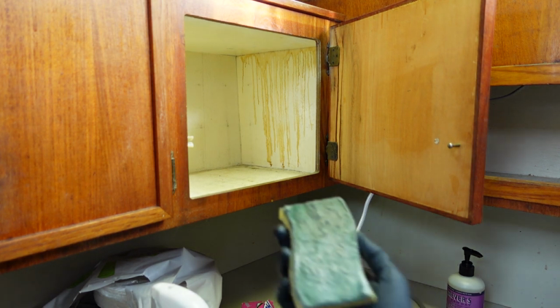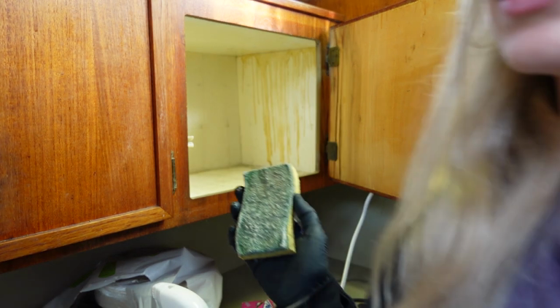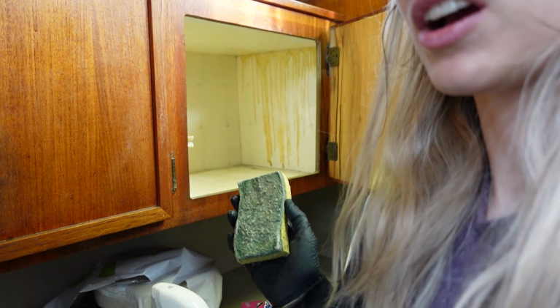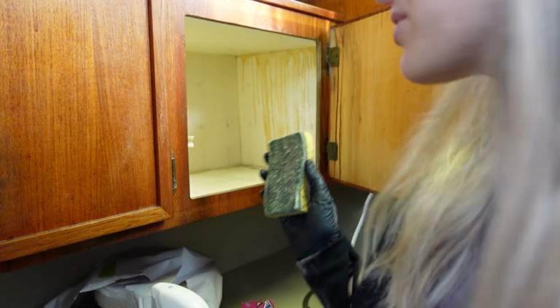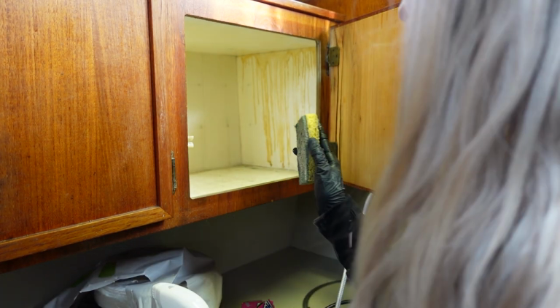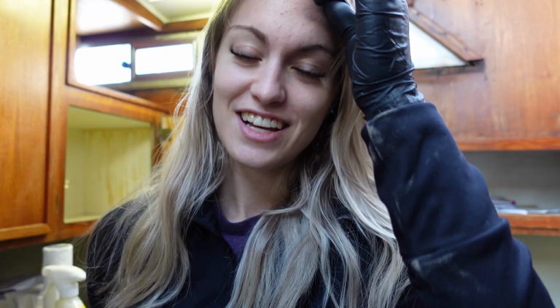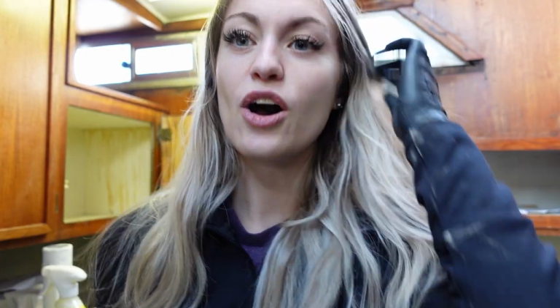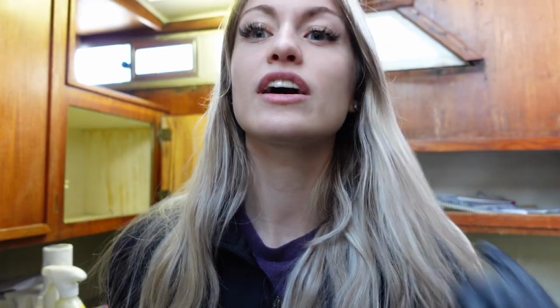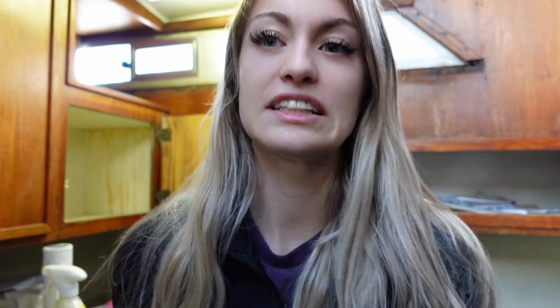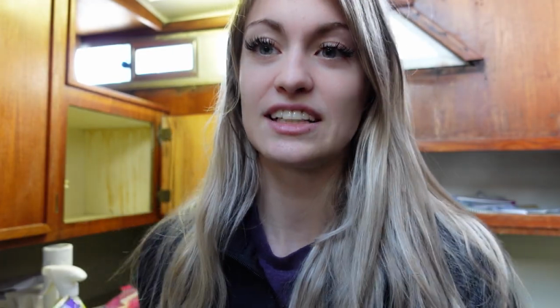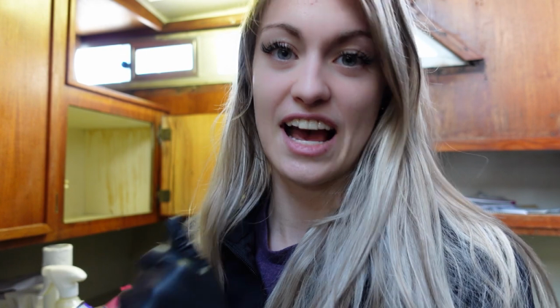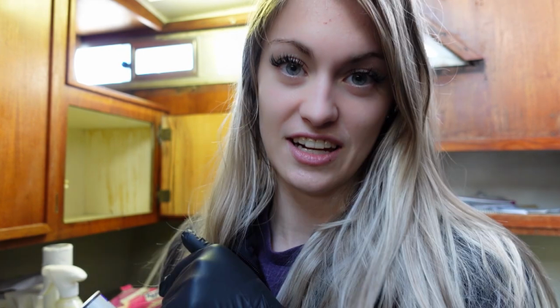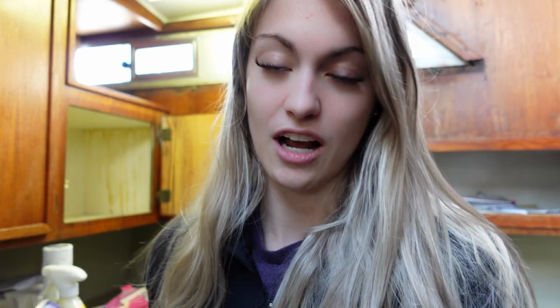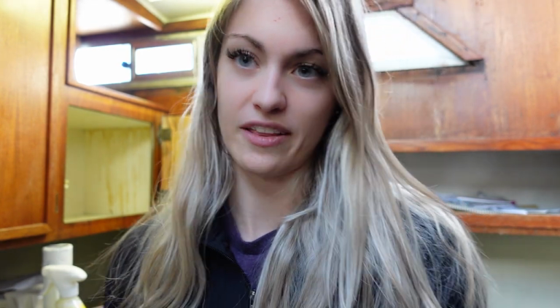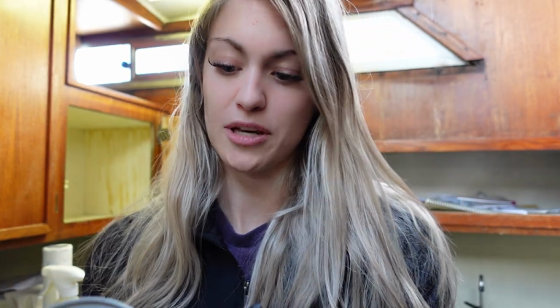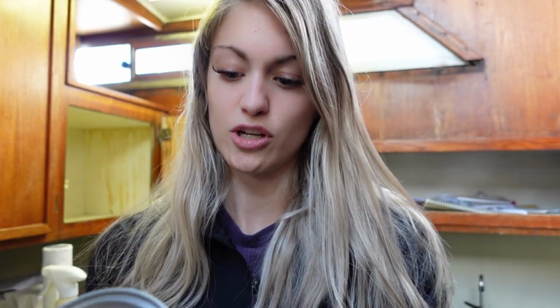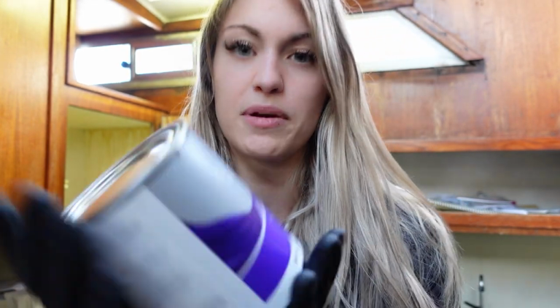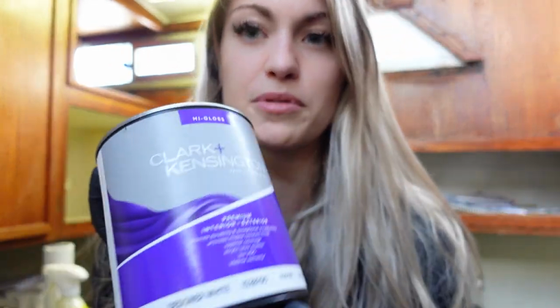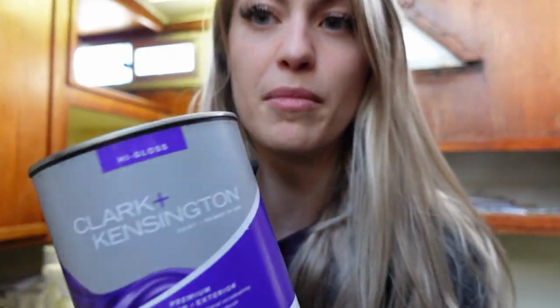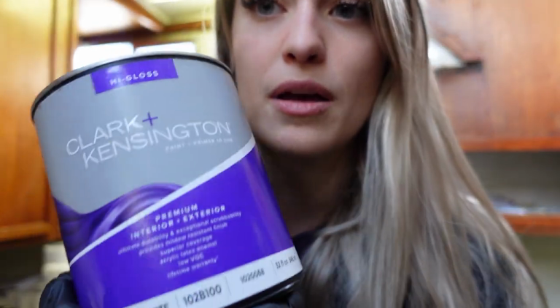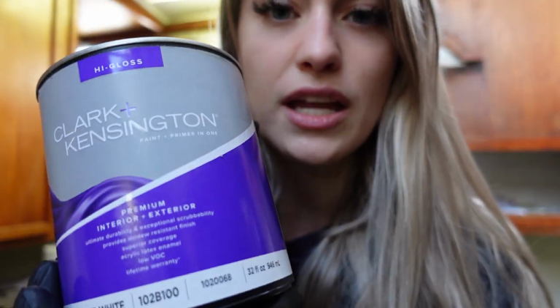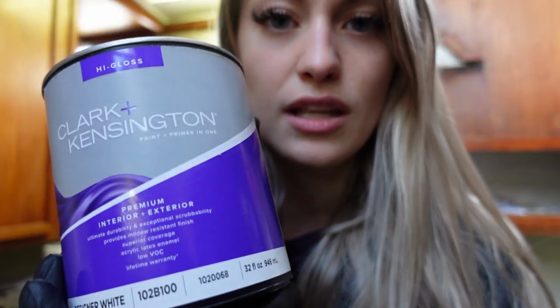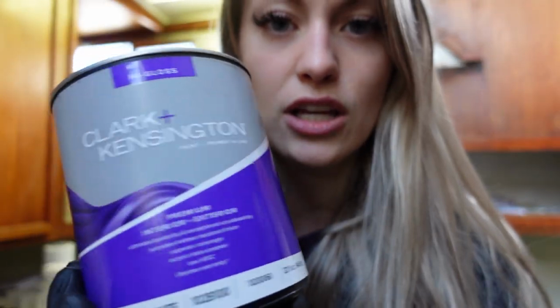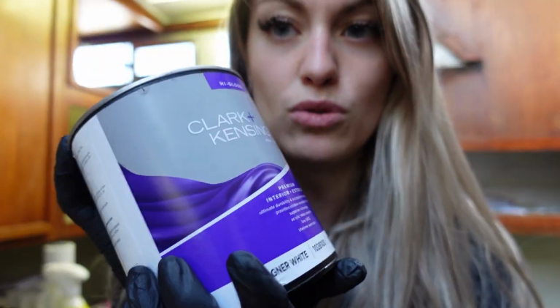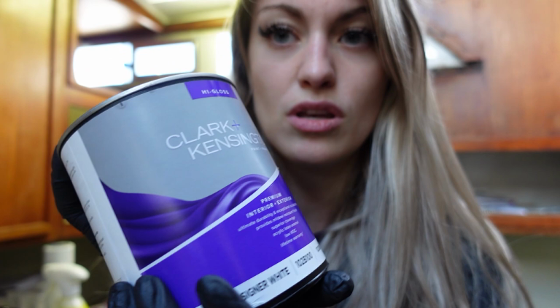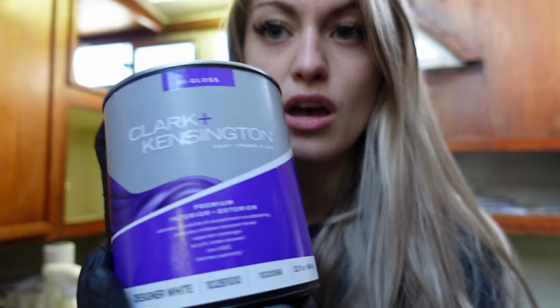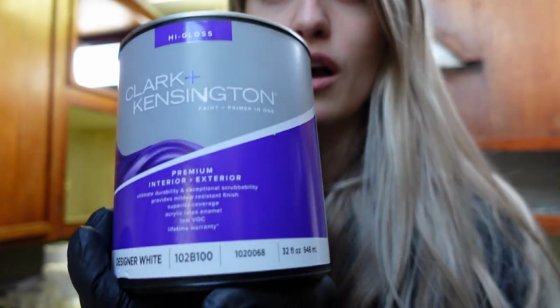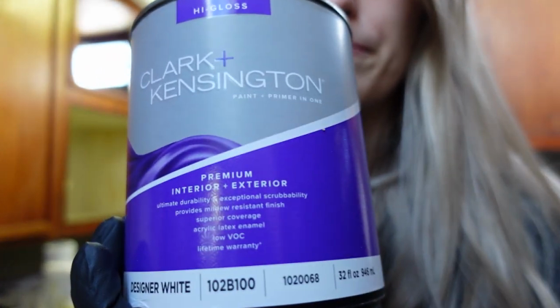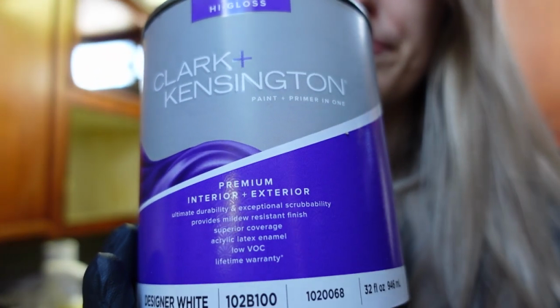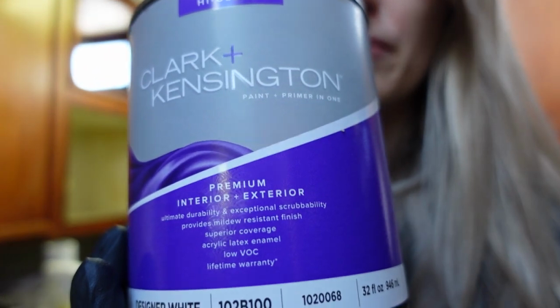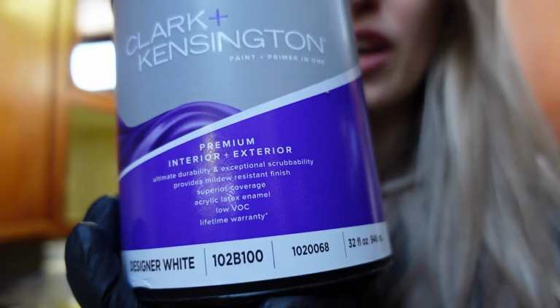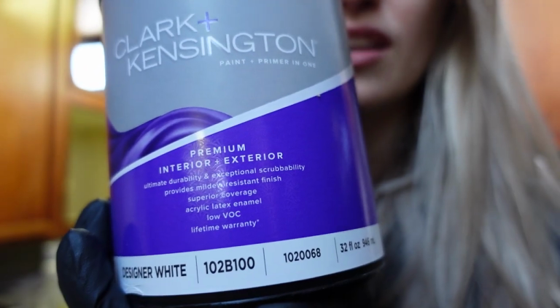That is not coming out. That nastiness is not coming out of the cabinet, so I just went and picked up some paint that I can use for the inside.